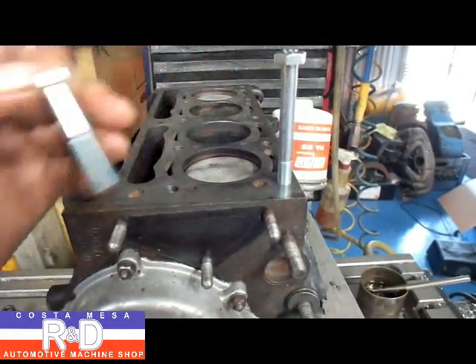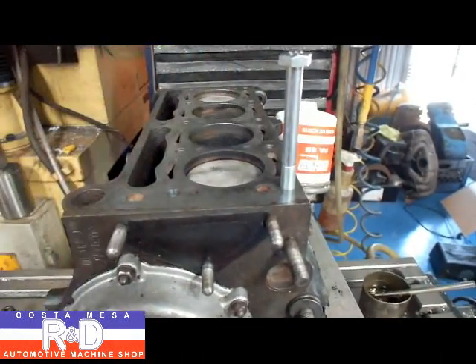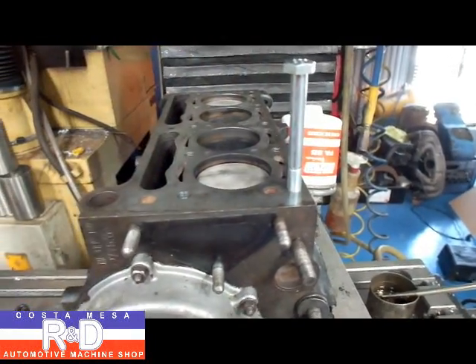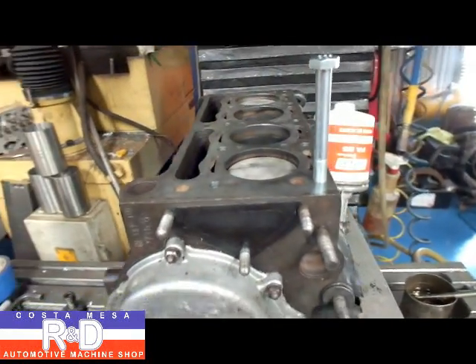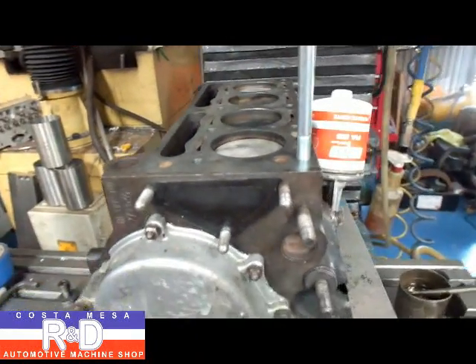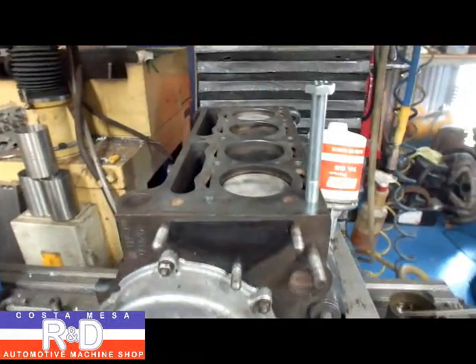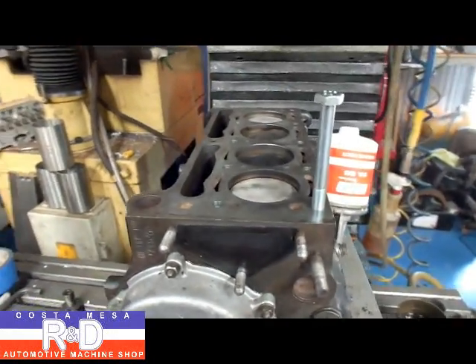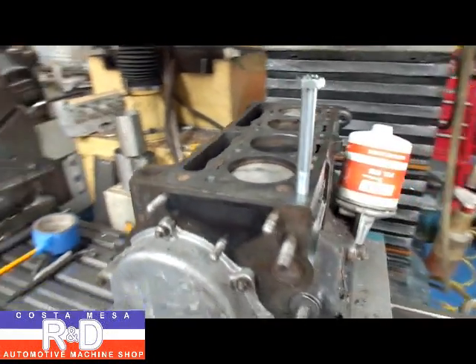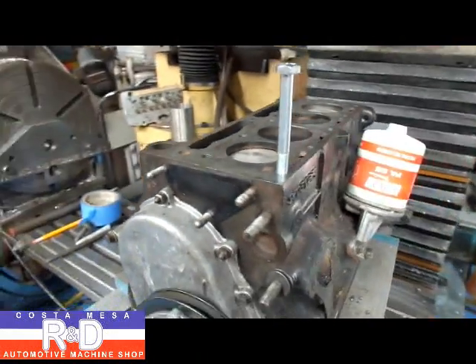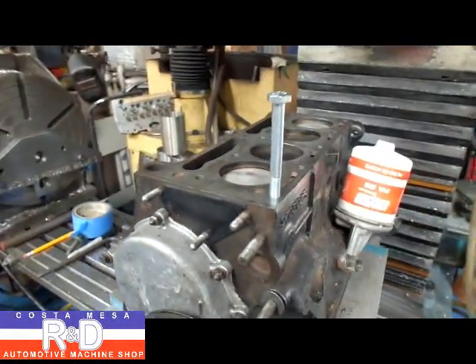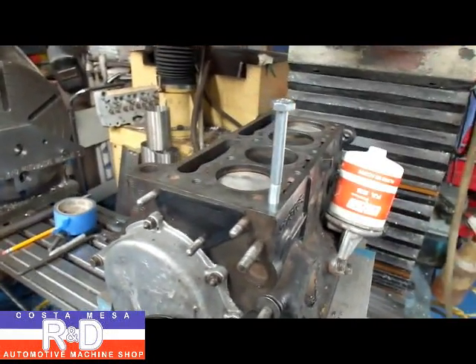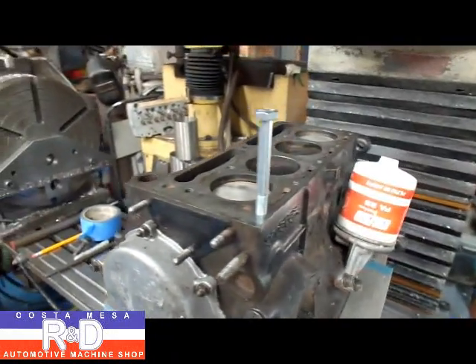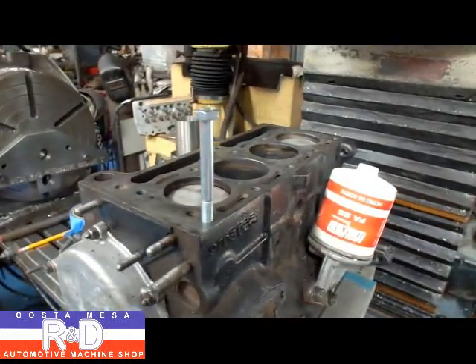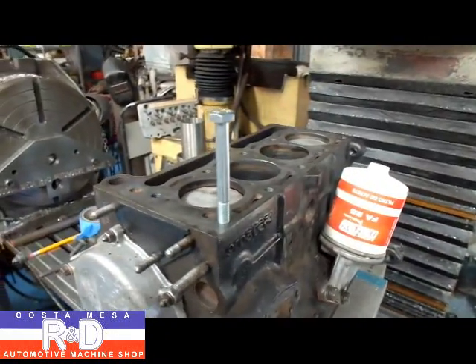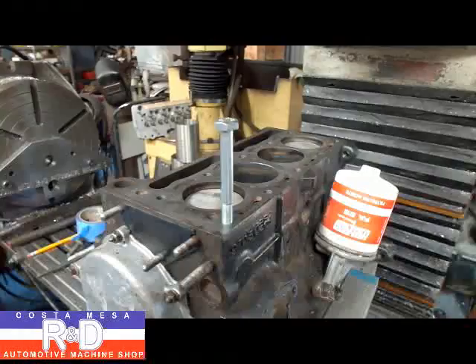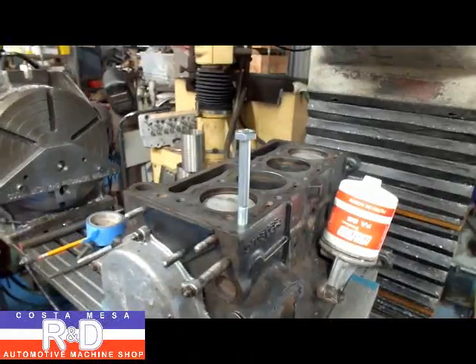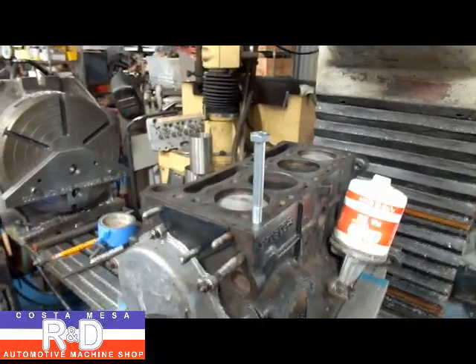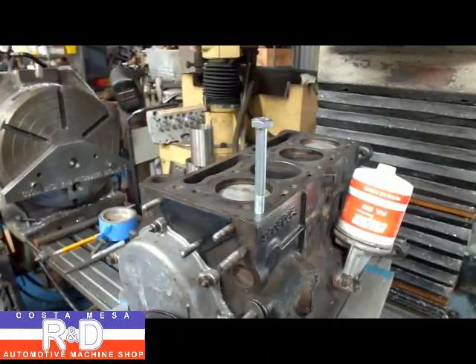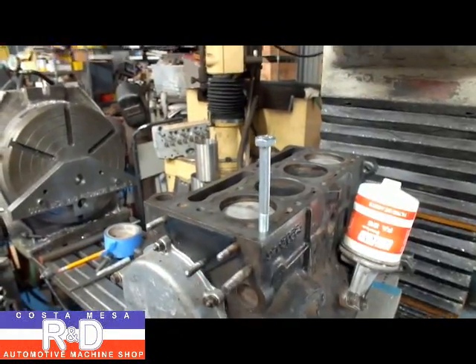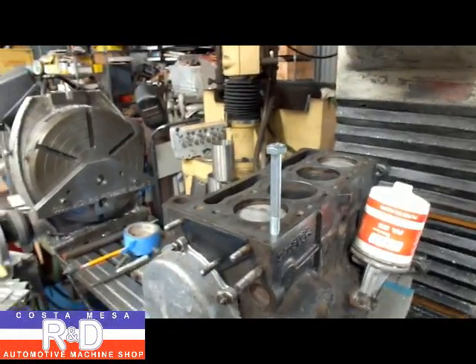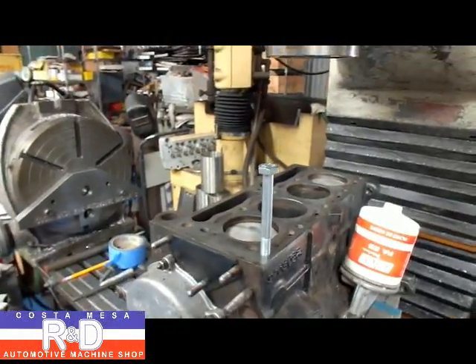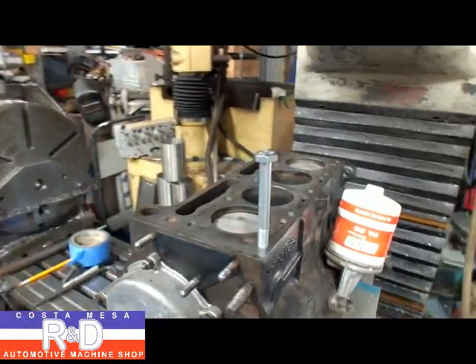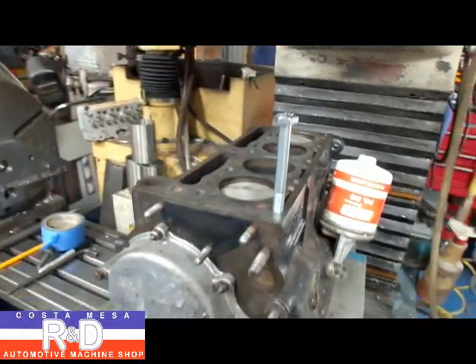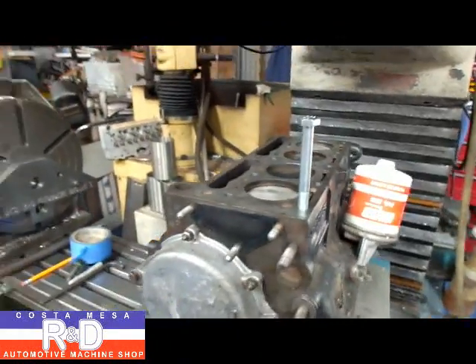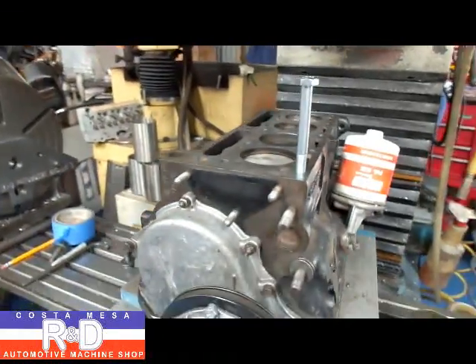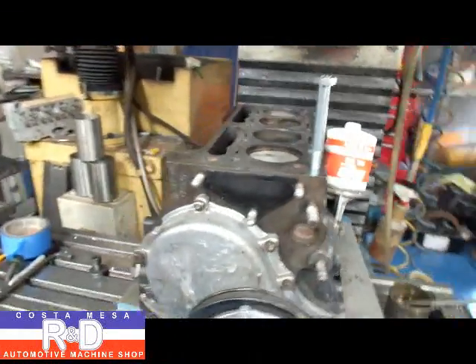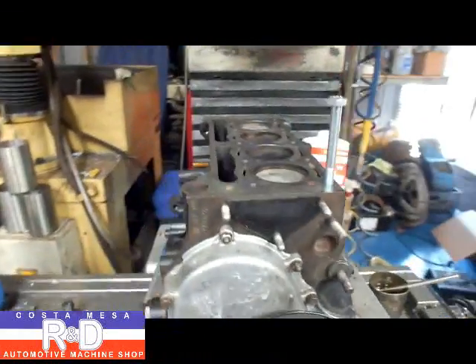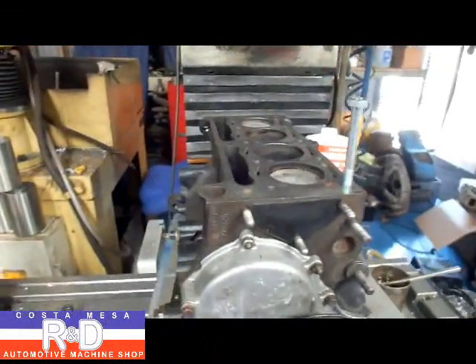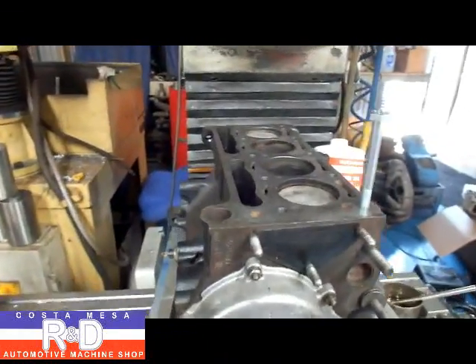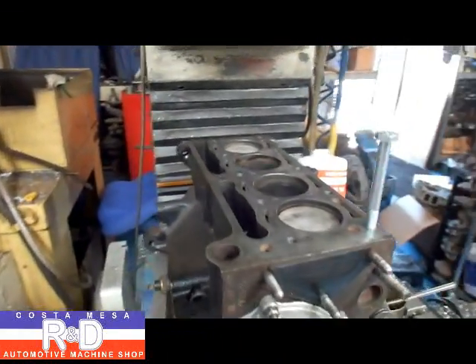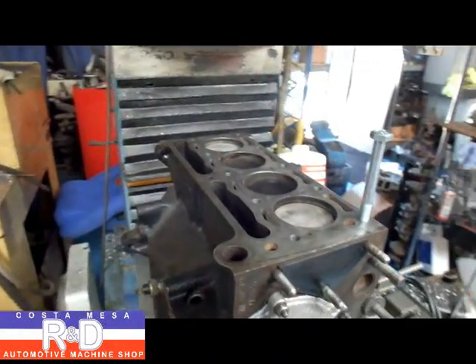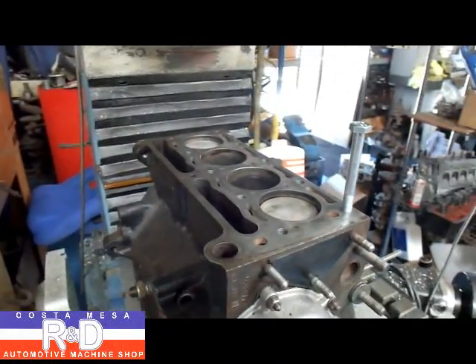Now this is a modification that Abarth did way back in the day, and we can do it for you if you need it. If you have any more questions, give us a call here at Christian Mace R&D. We'll see you soon.